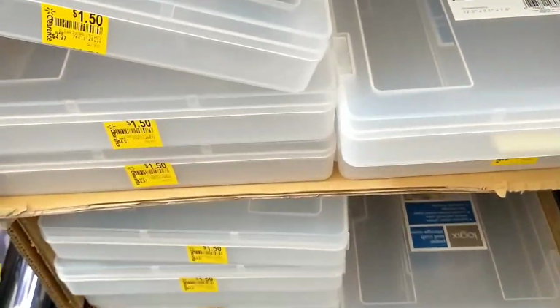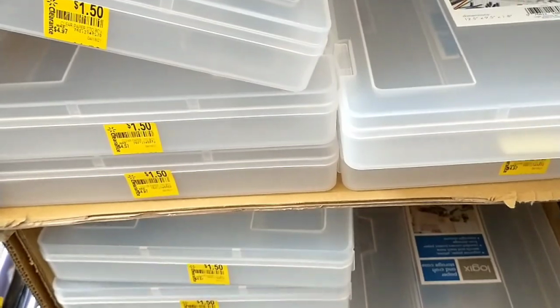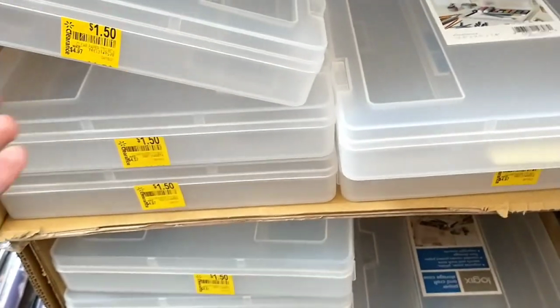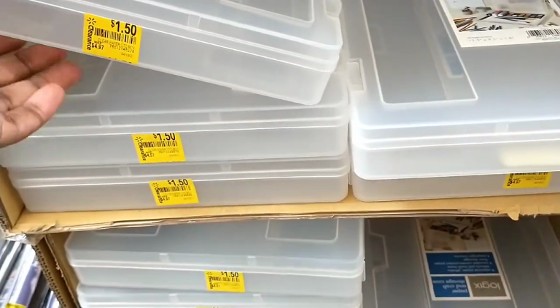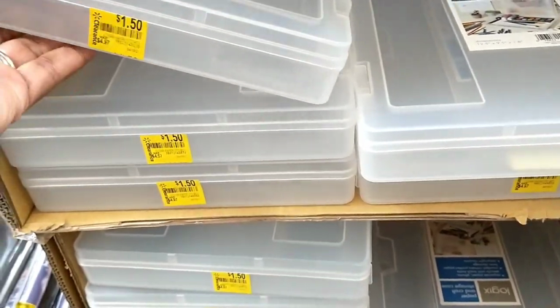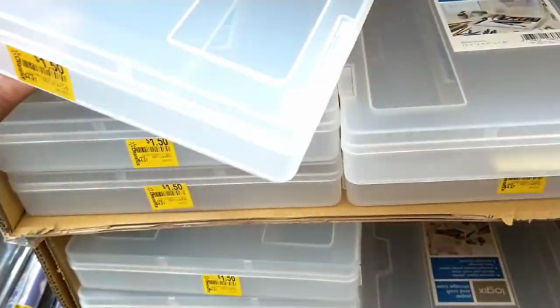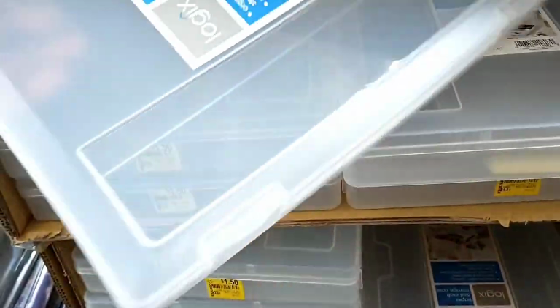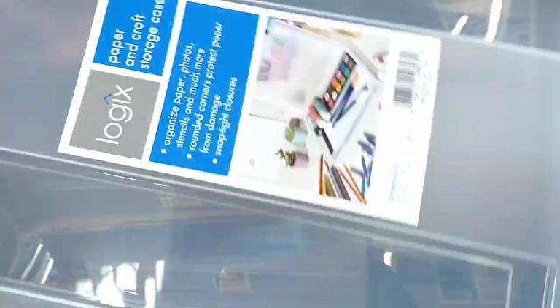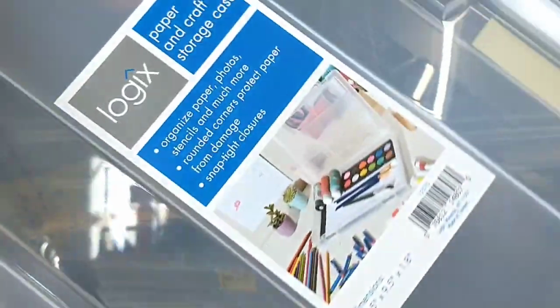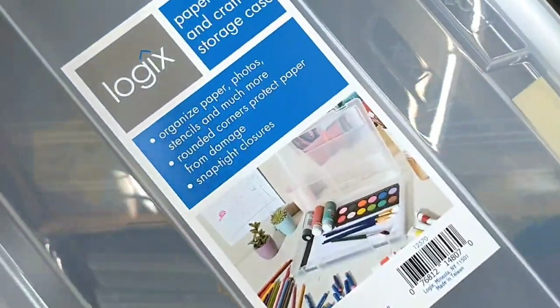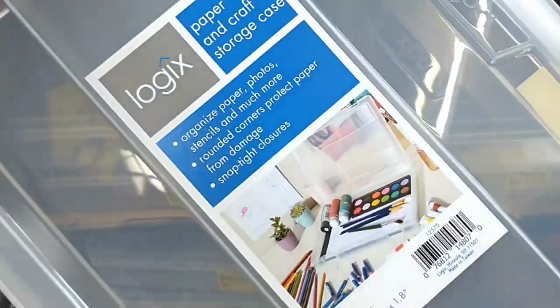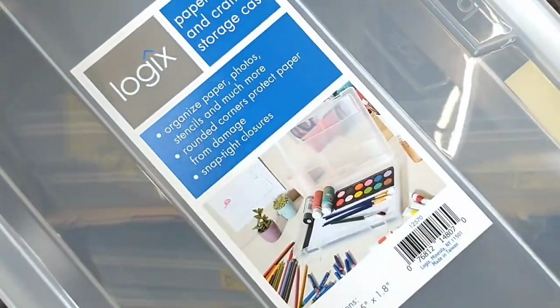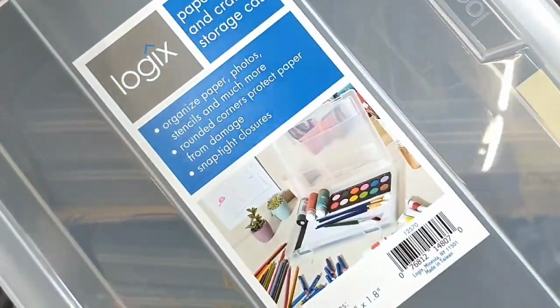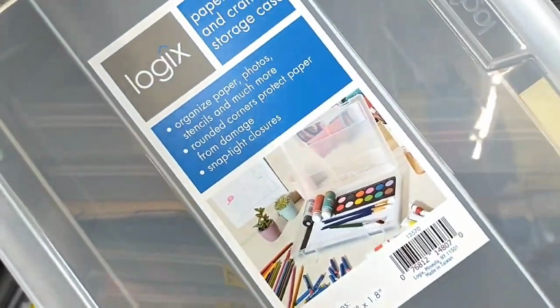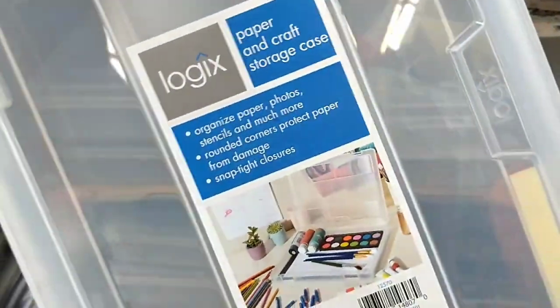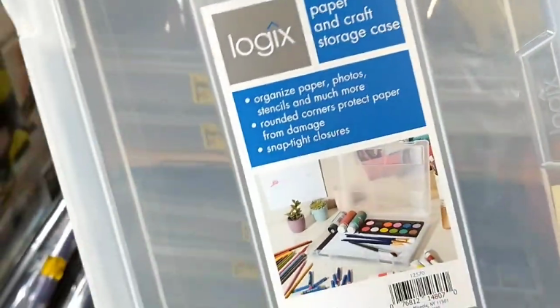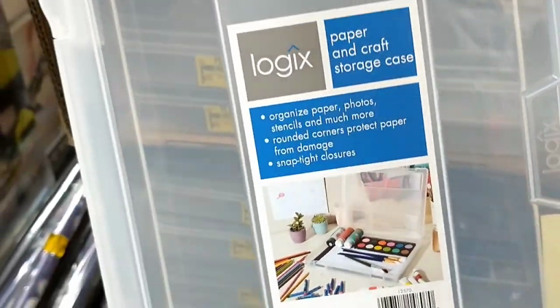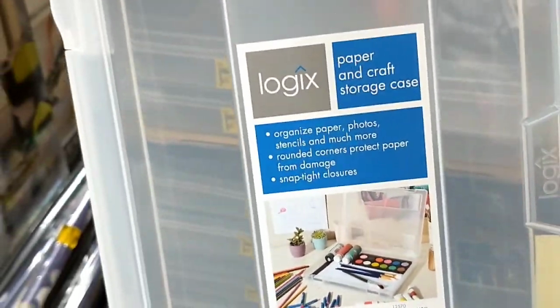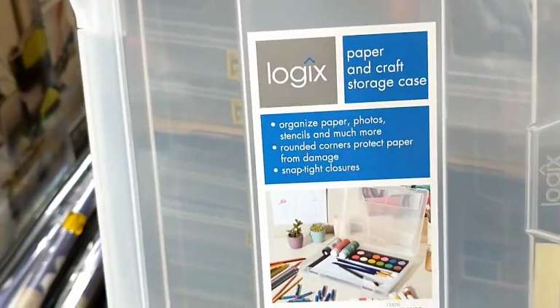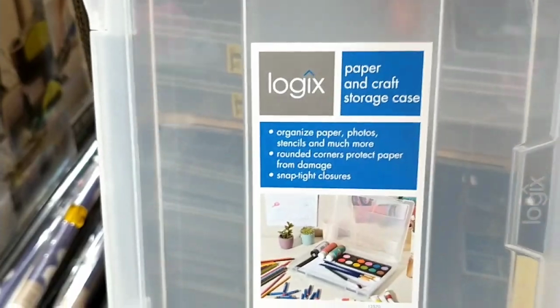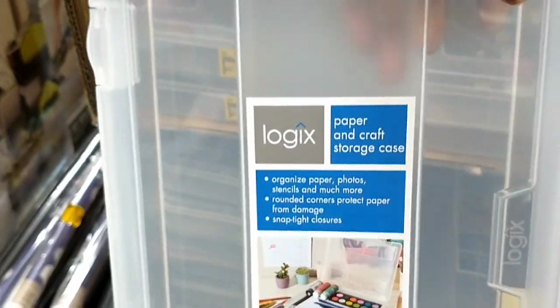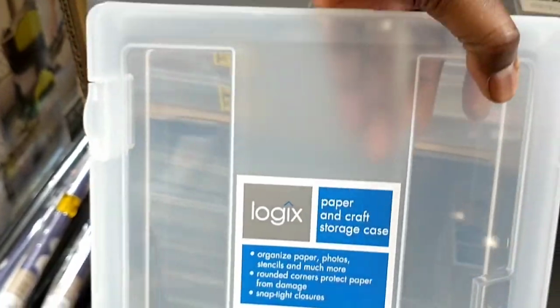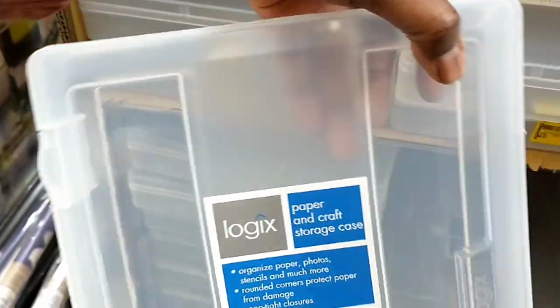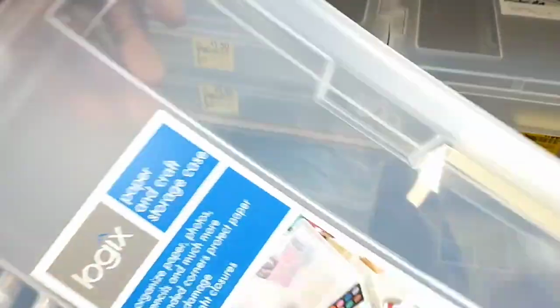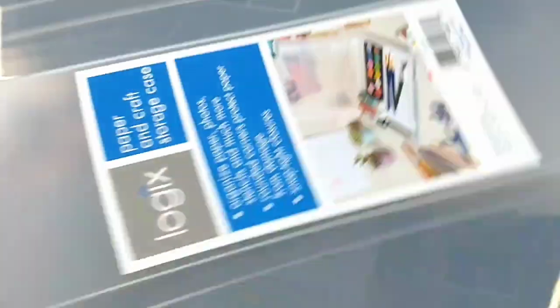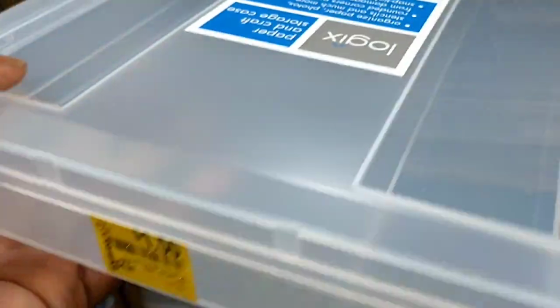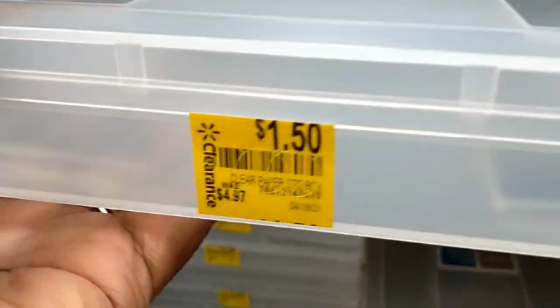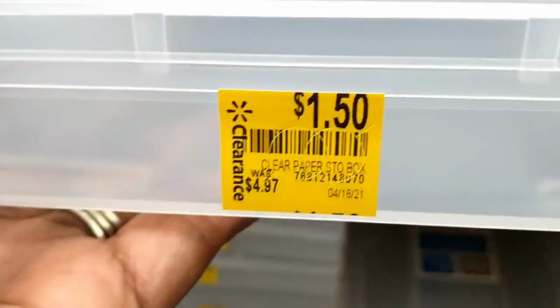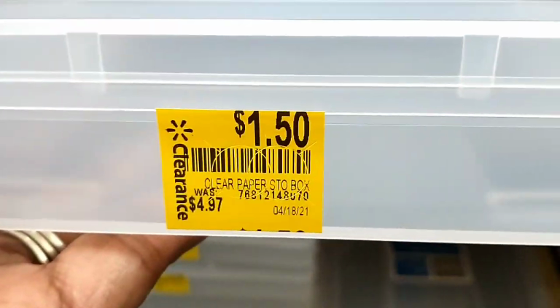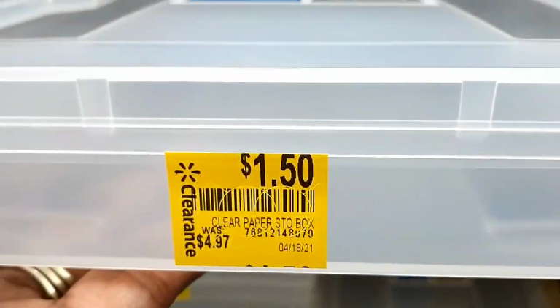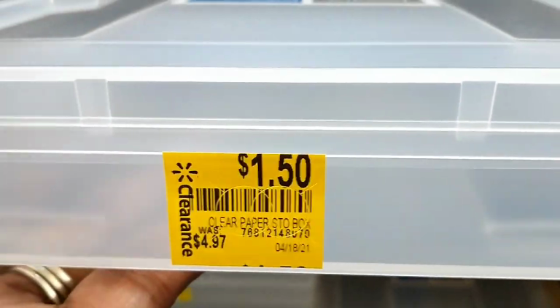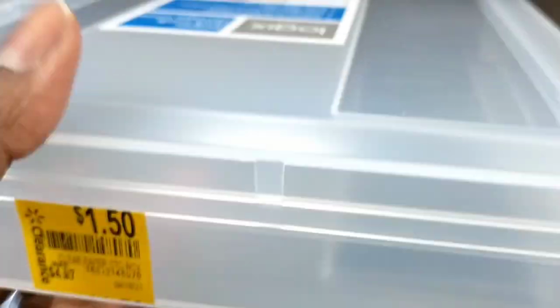What are these — storage paper and craft storage cases? Just $1.50, was $4.97. Wow.